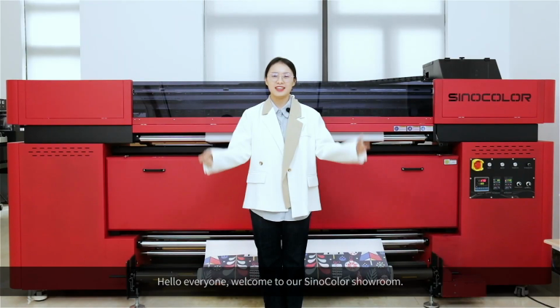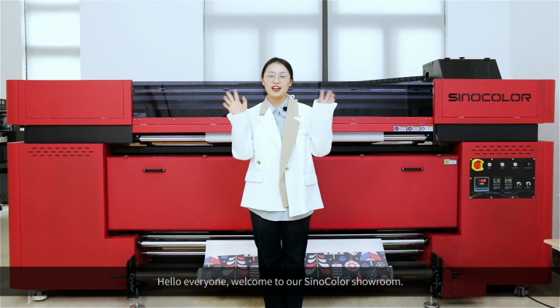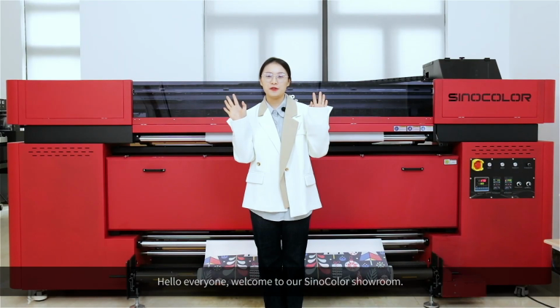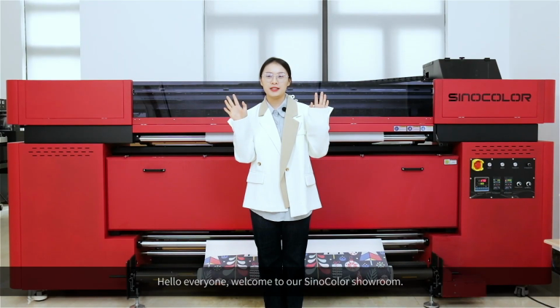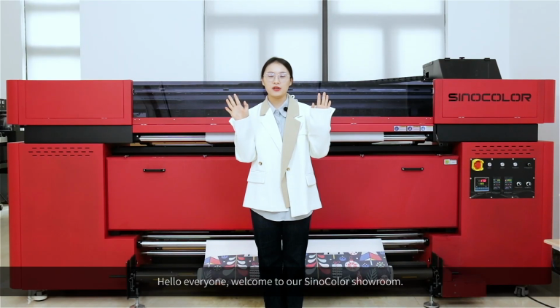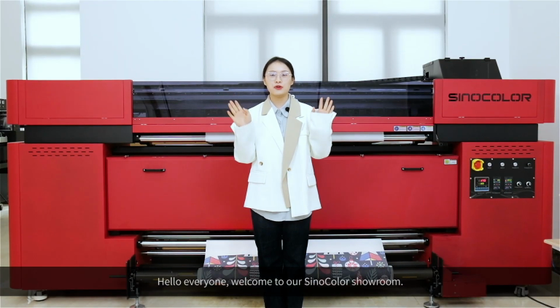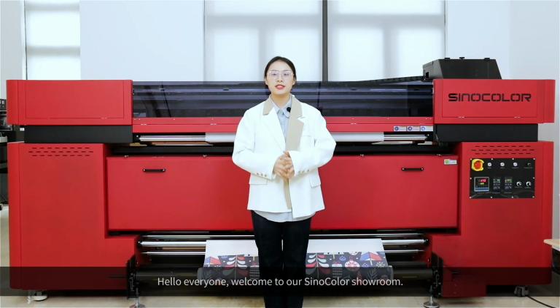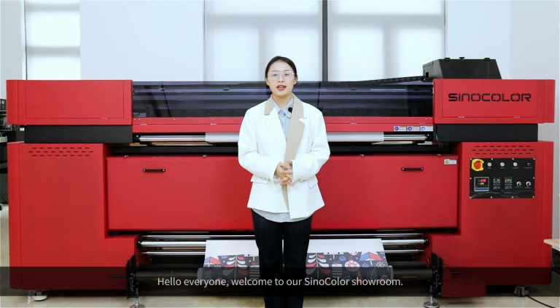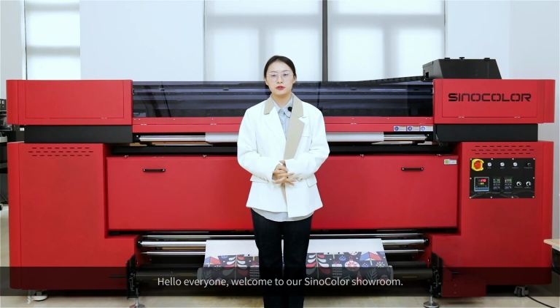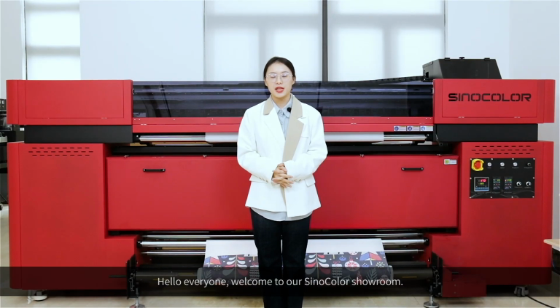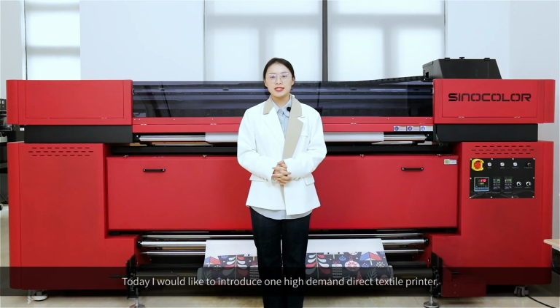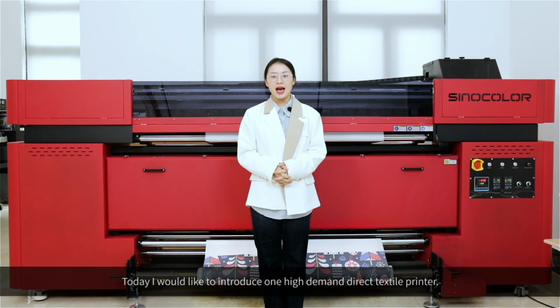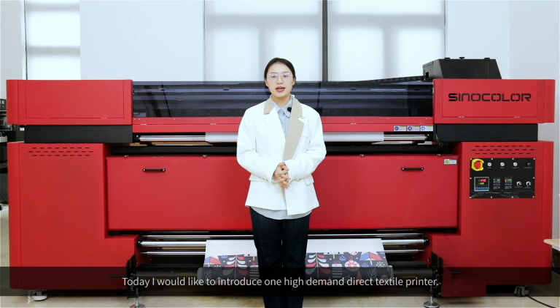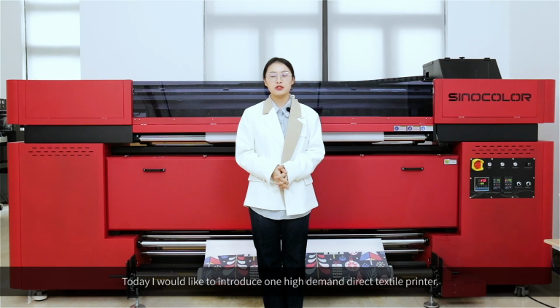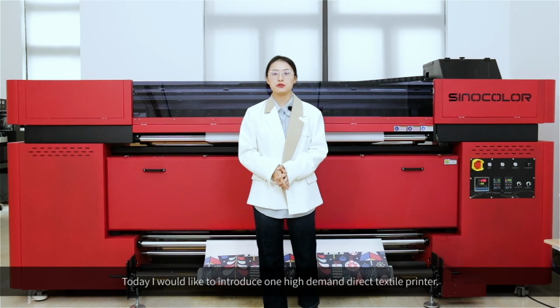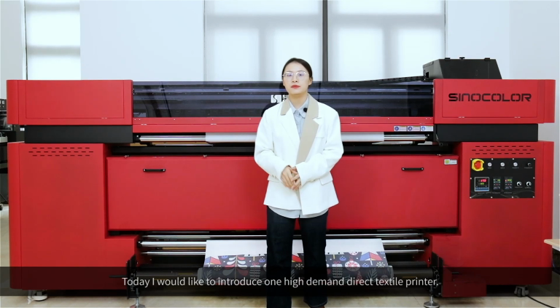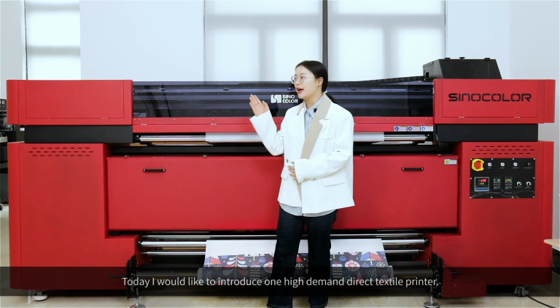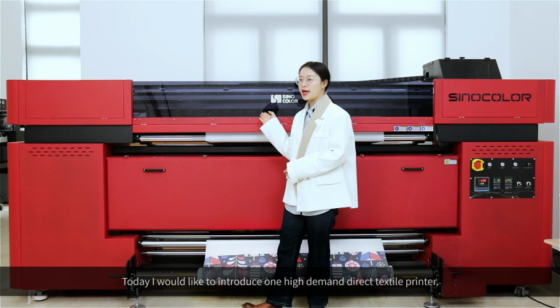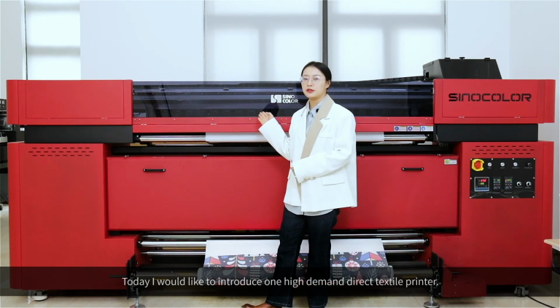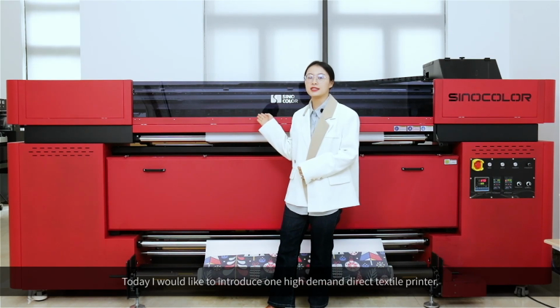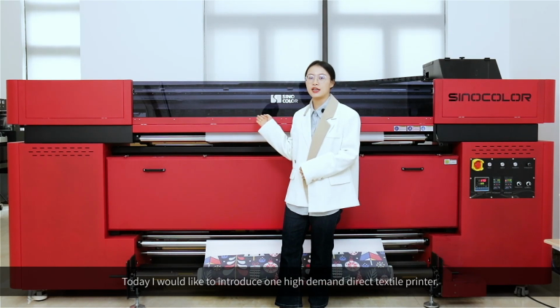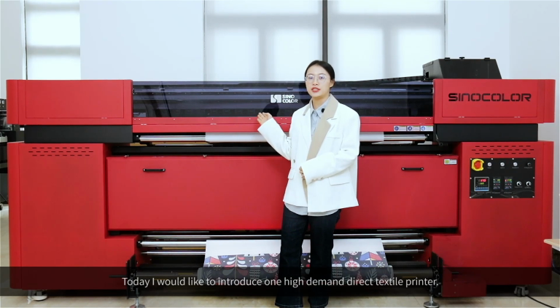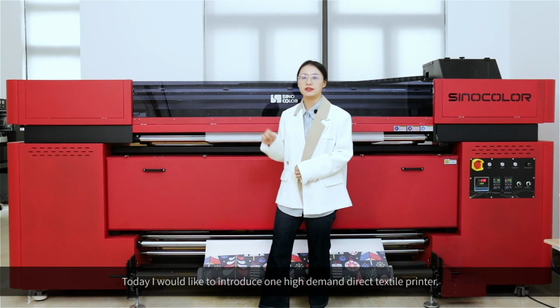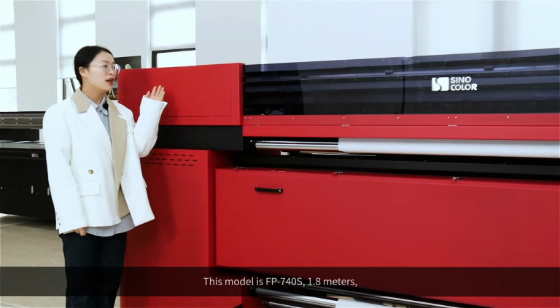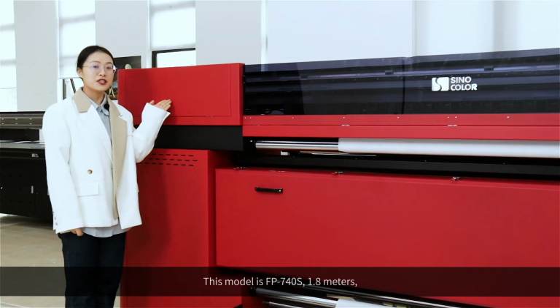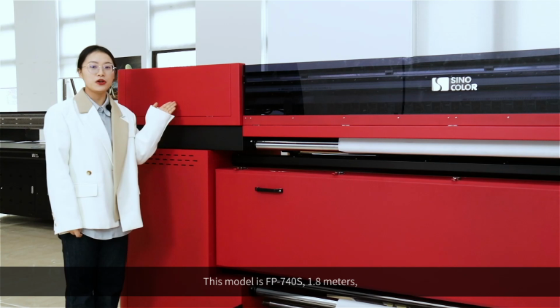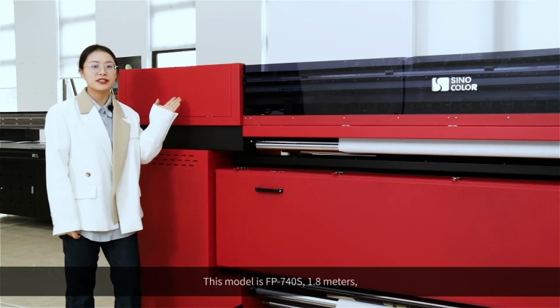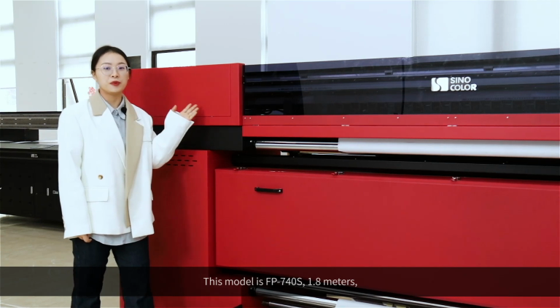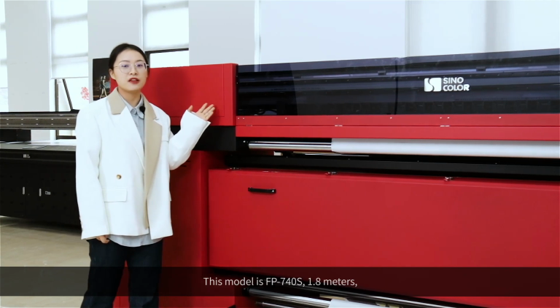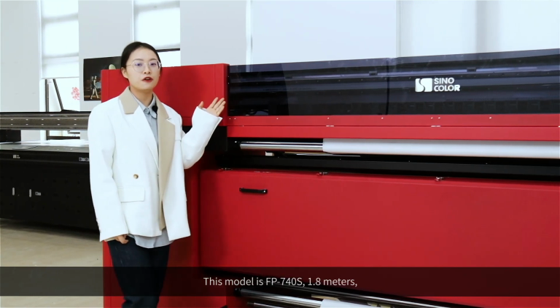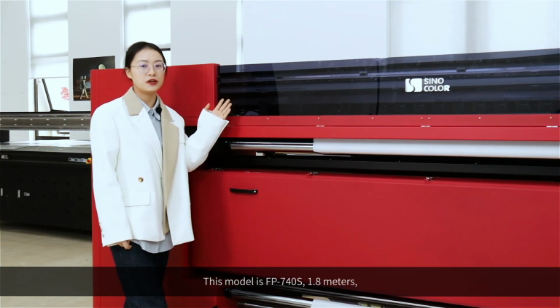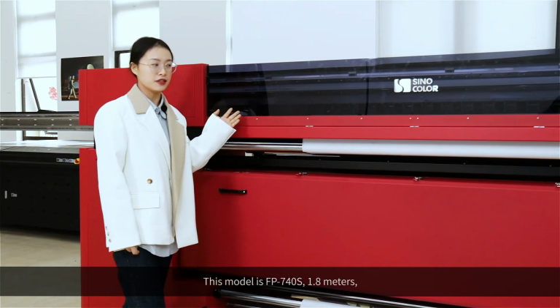Hello everyone, welcome to our SinoColor showroom. Today I would like to introduce one high-demand direct textile printer. This model is the FP740S, 1.8m.